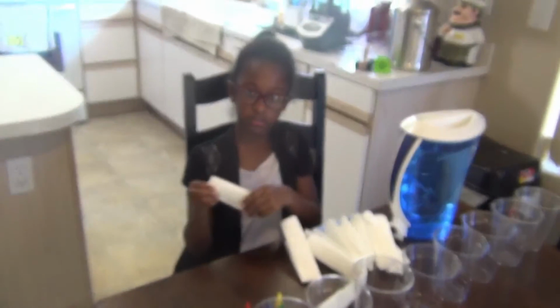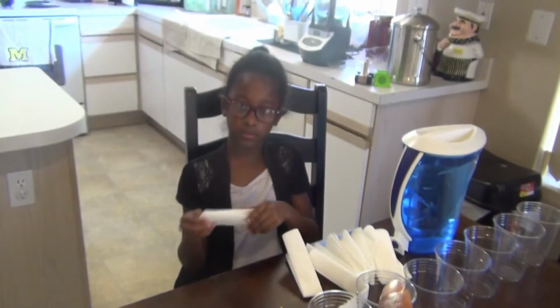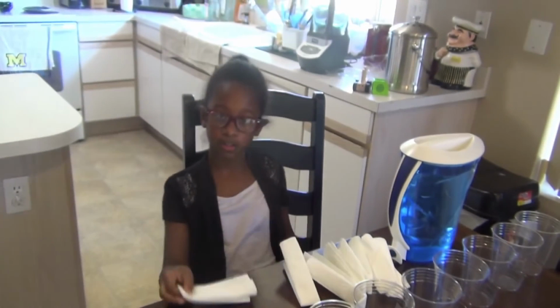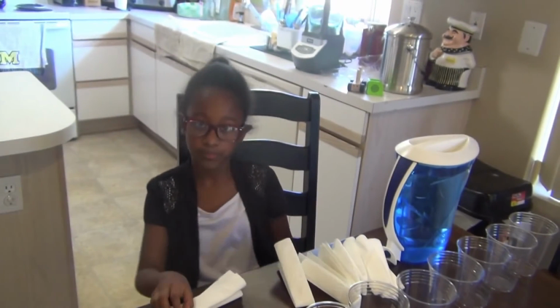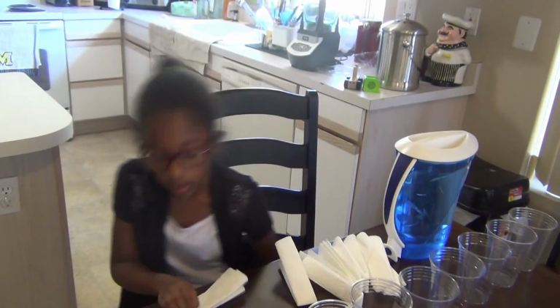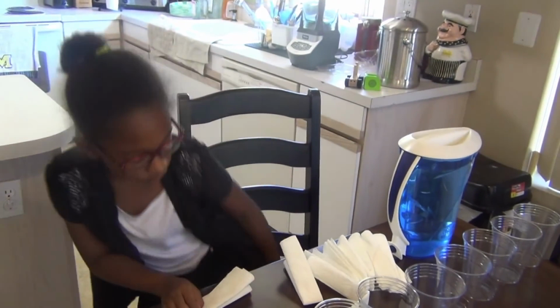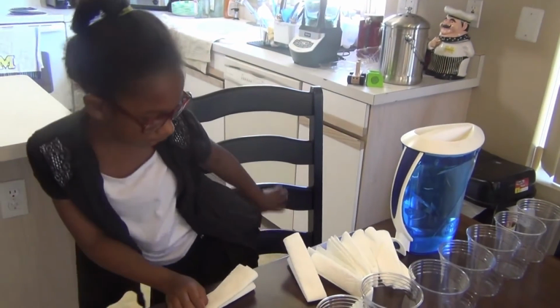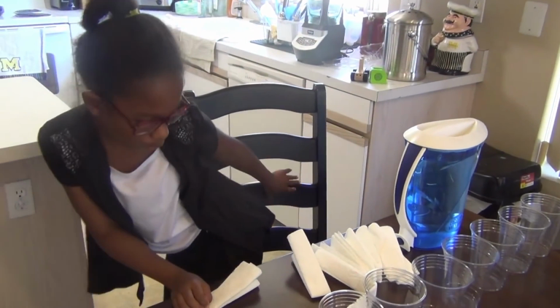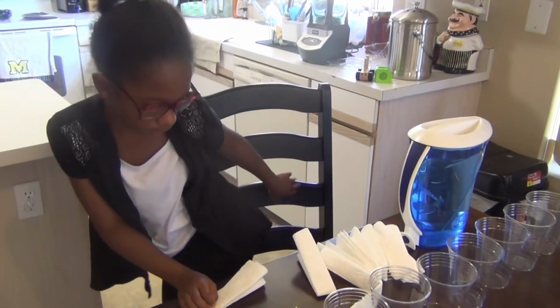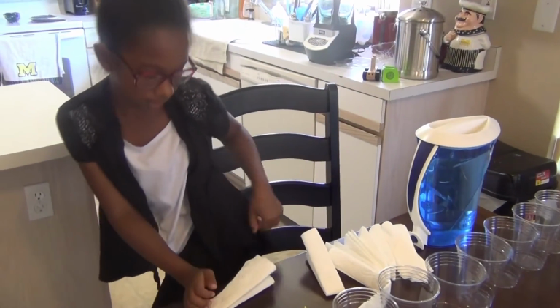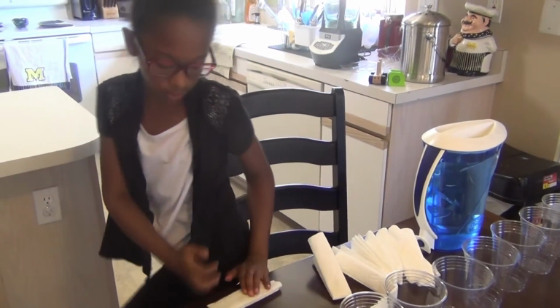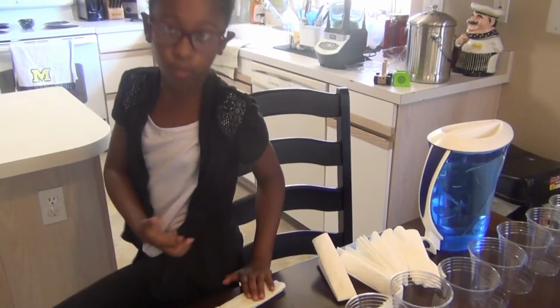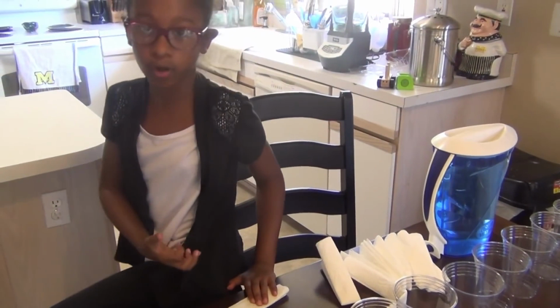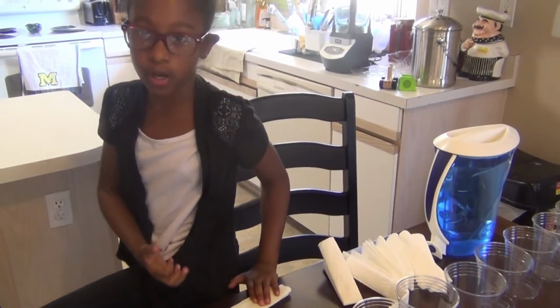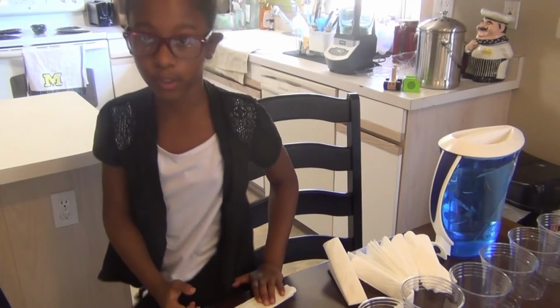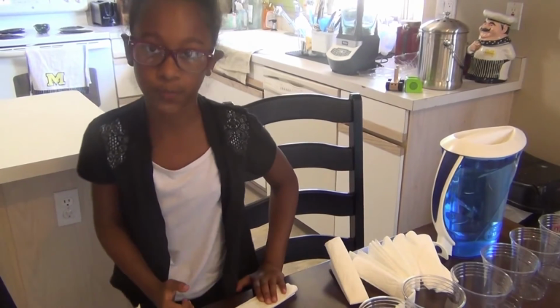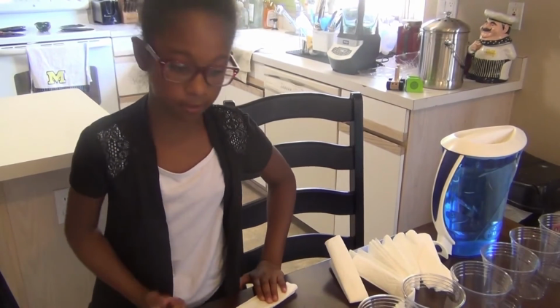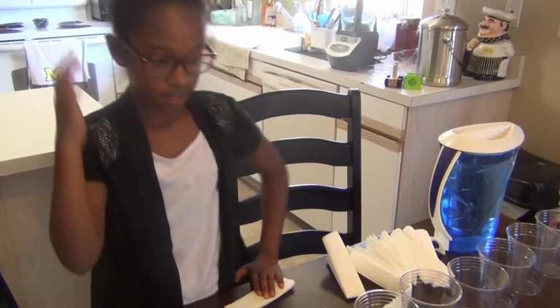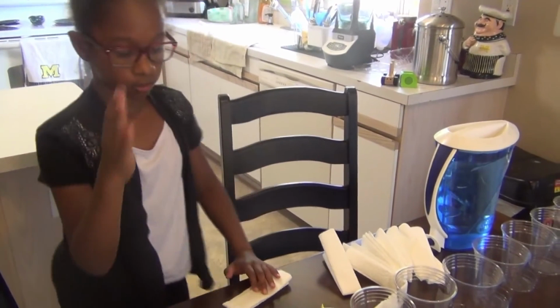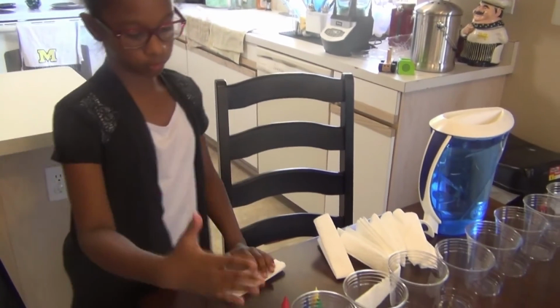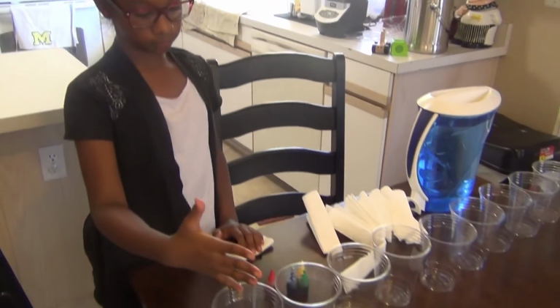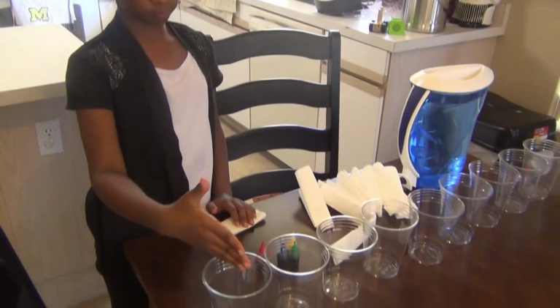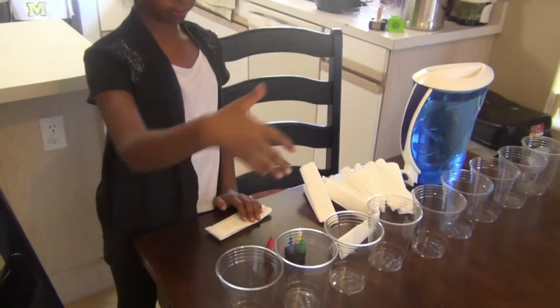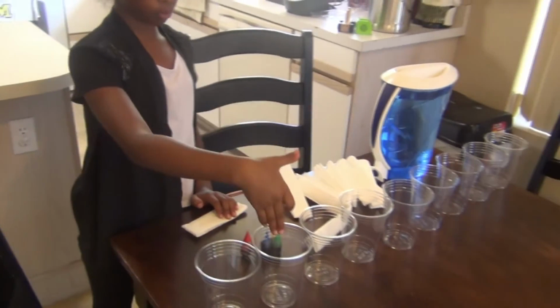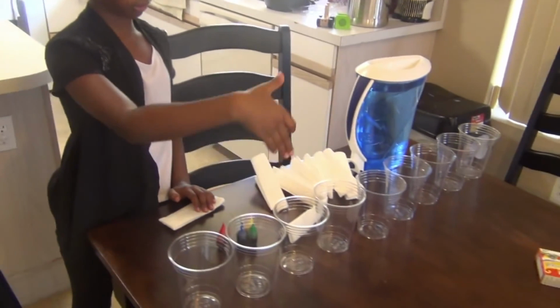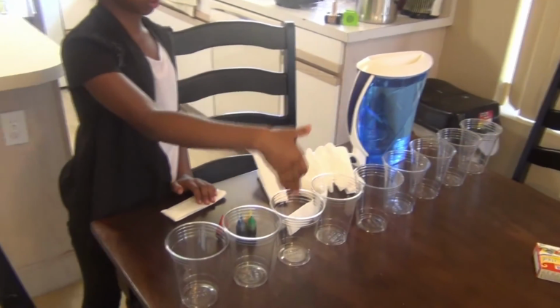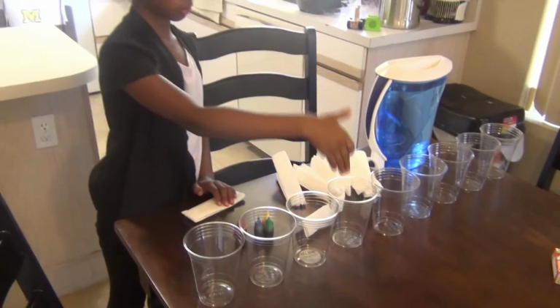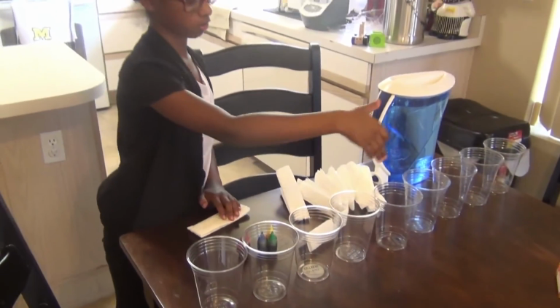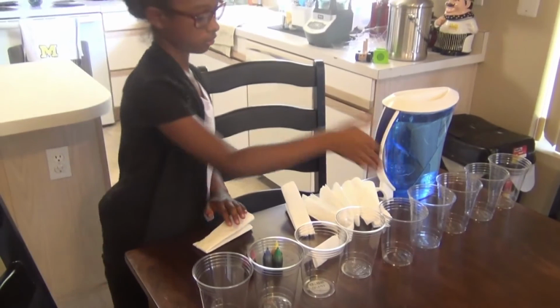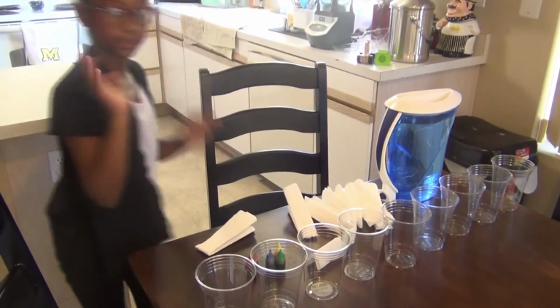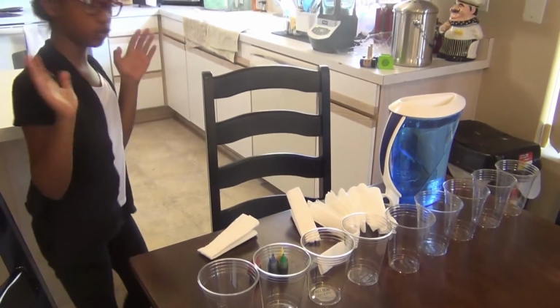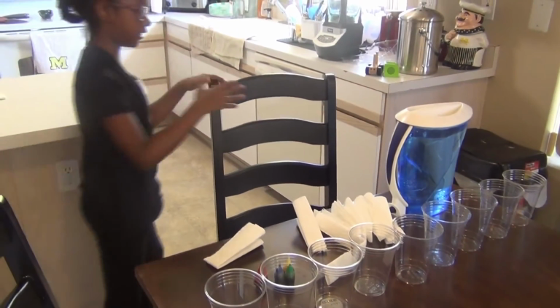To start, you need to get the water and you're not going to pour it in all the cups — you're going to do a pattern. This one filled with water, no water, this water, no water, like that — you get the idea.